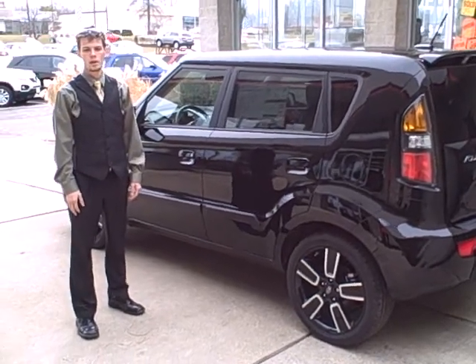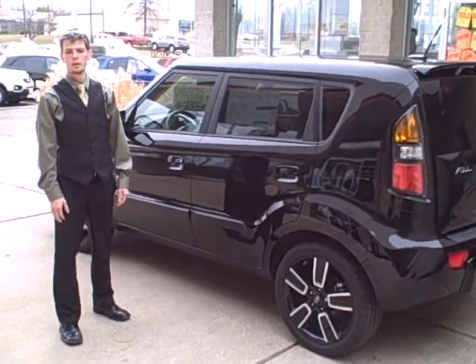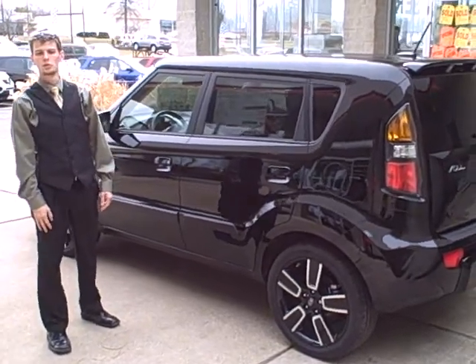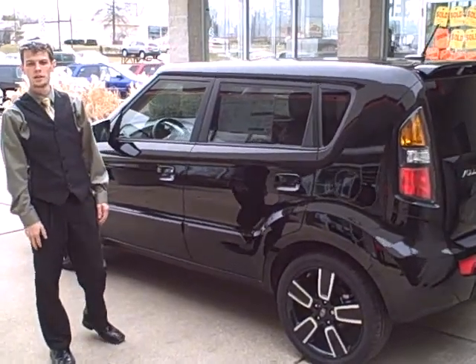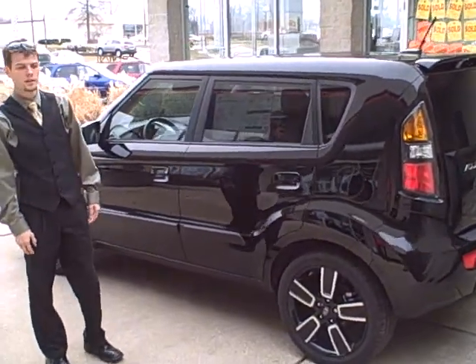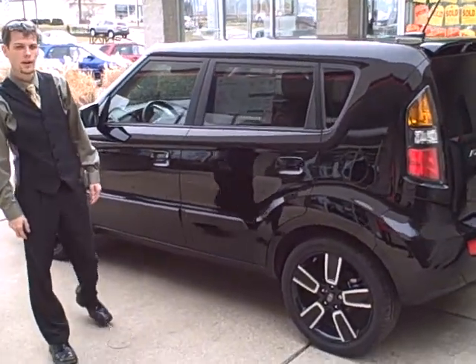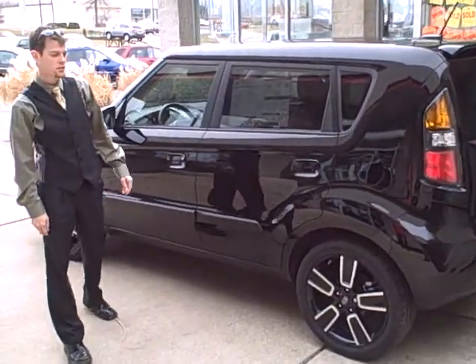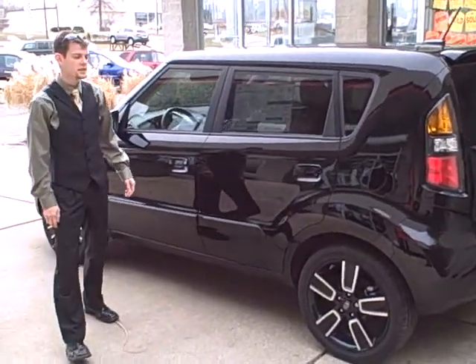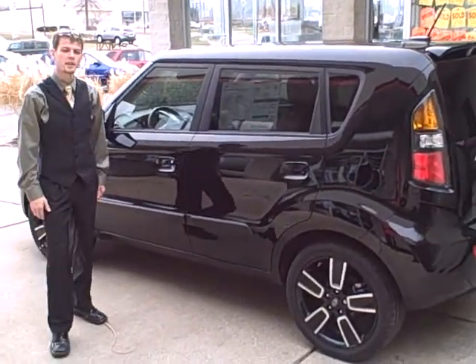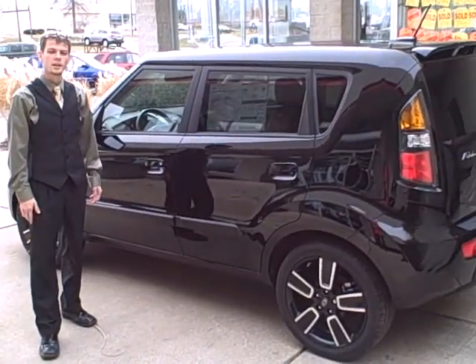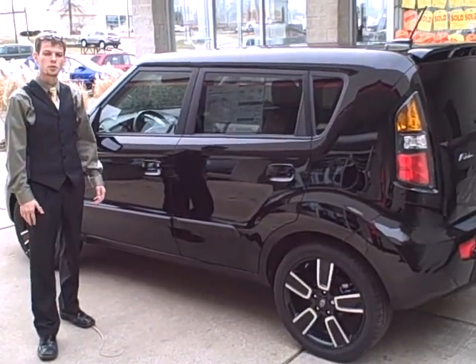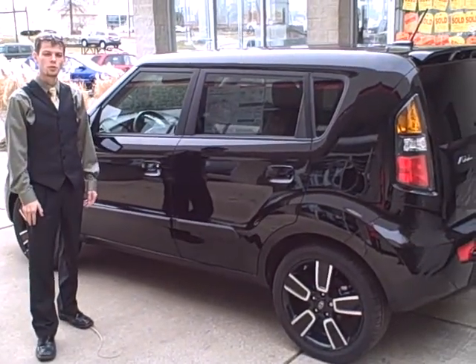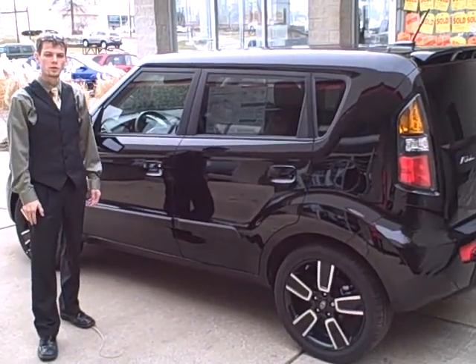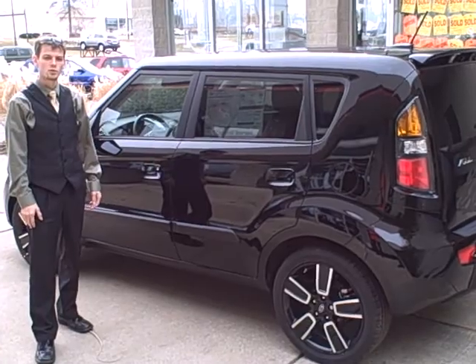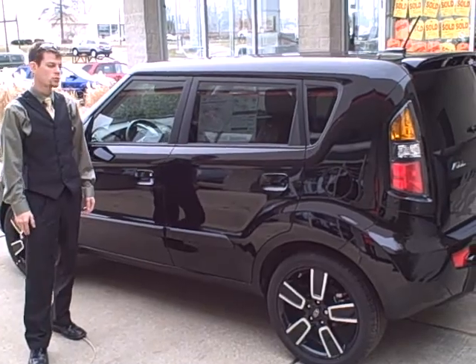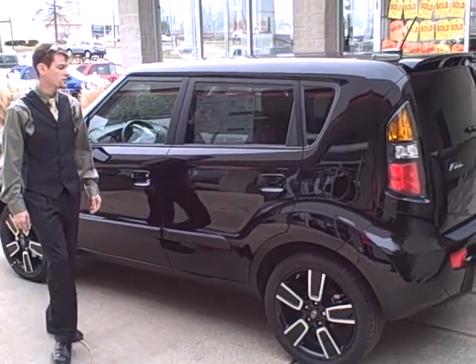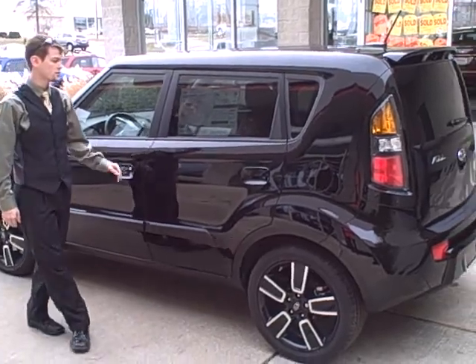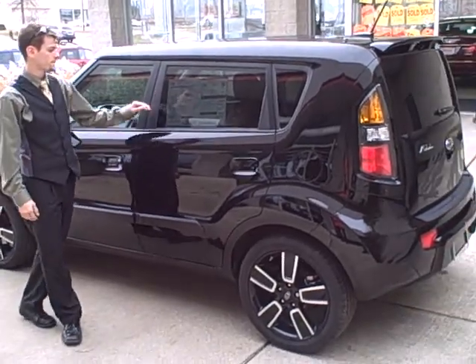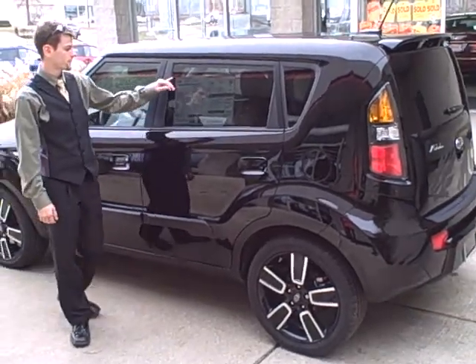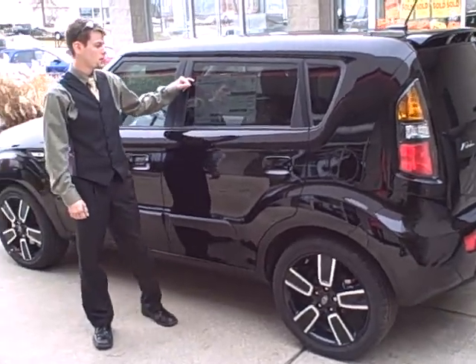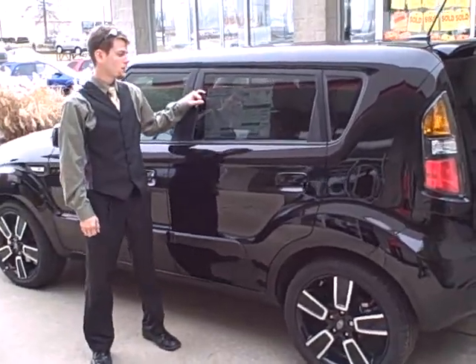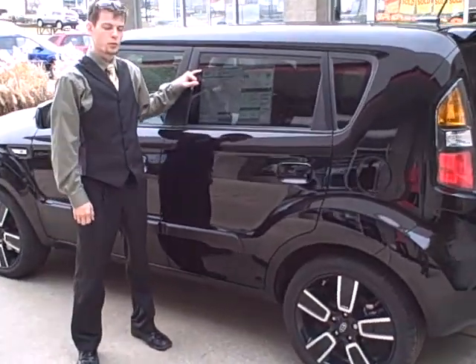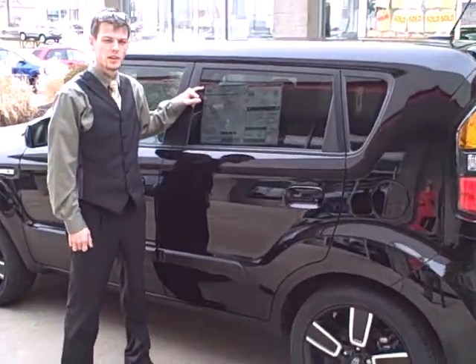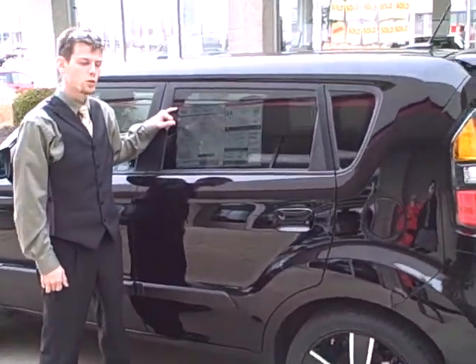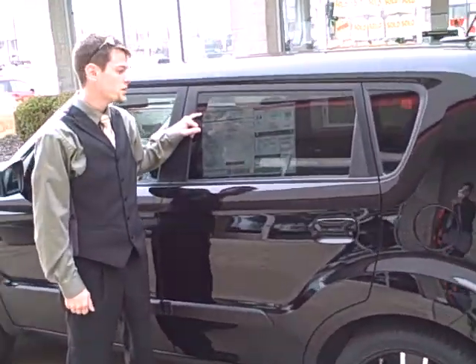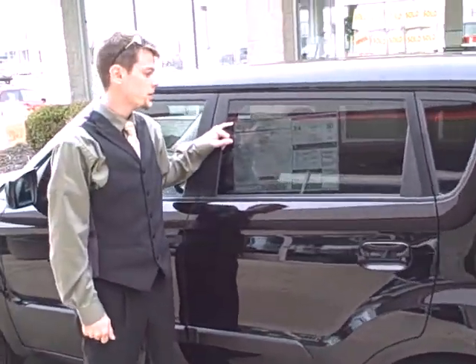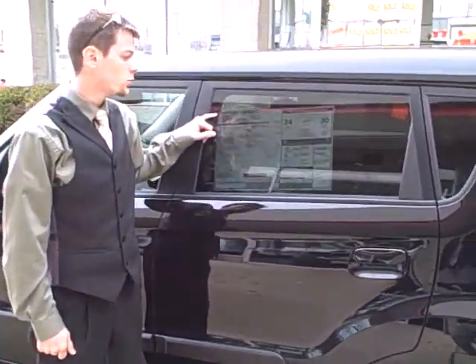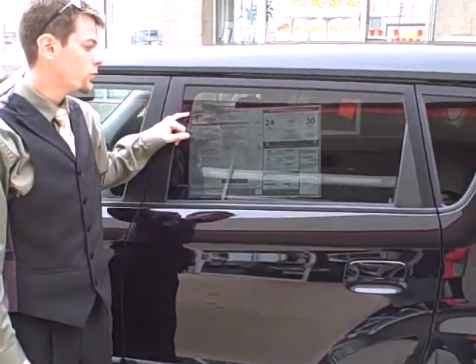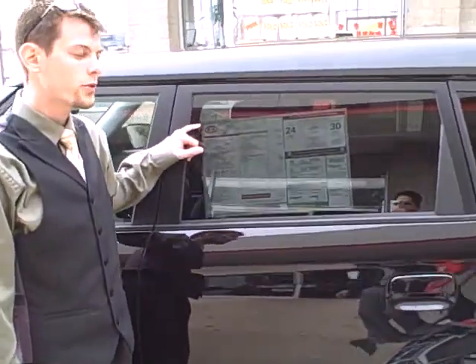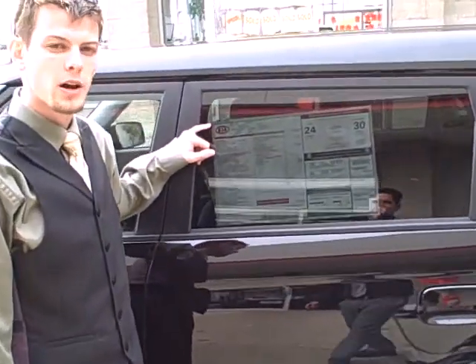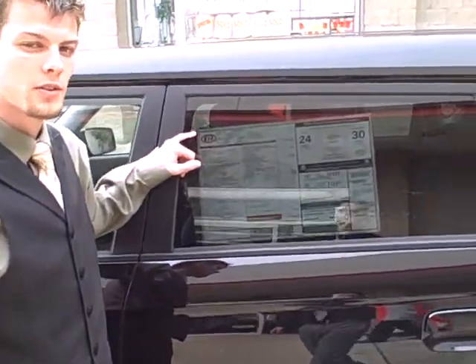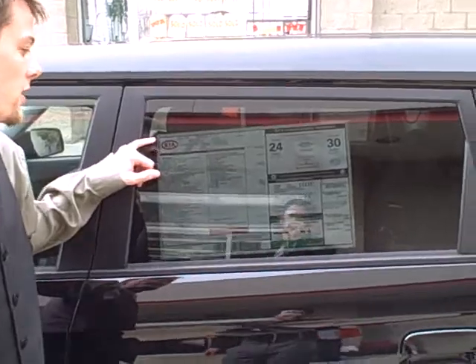Hi, my name is Chase. I'm with Dennis Kia. I'm here to show you the new Kia Soul Plus. With the Kia Soul Plus, you're getting about 24 to 30 miles to the gallon.